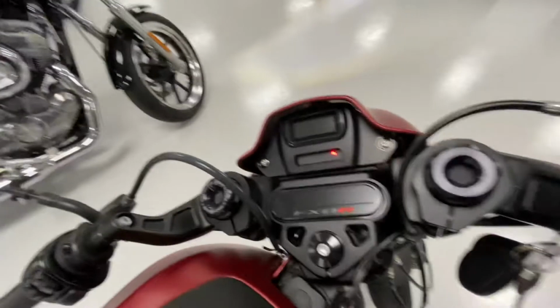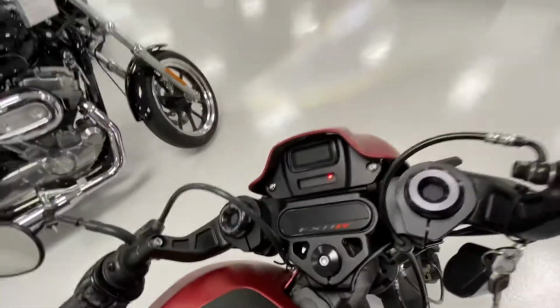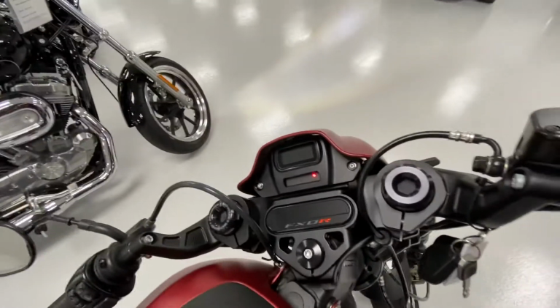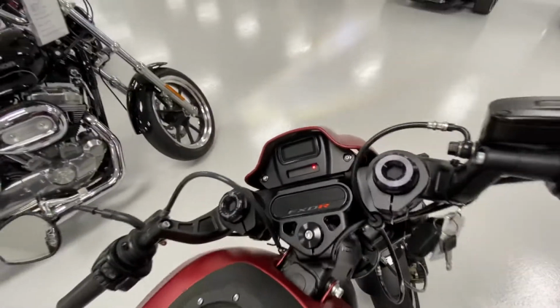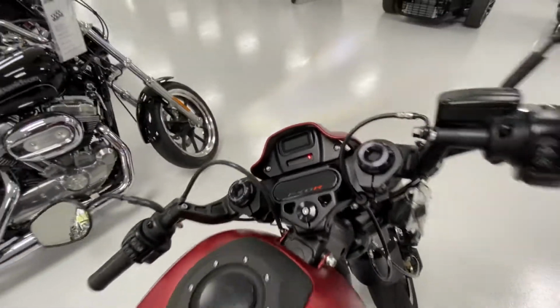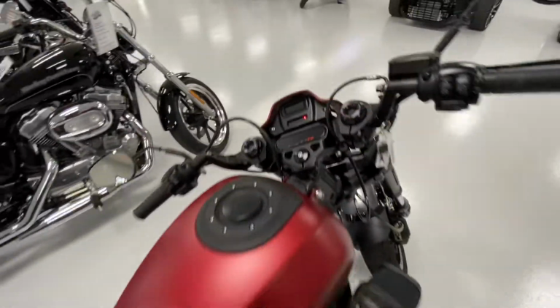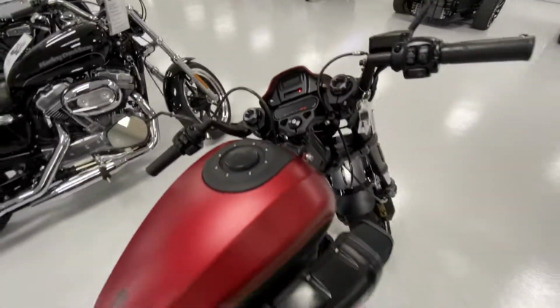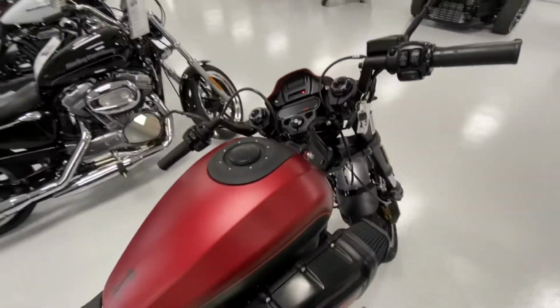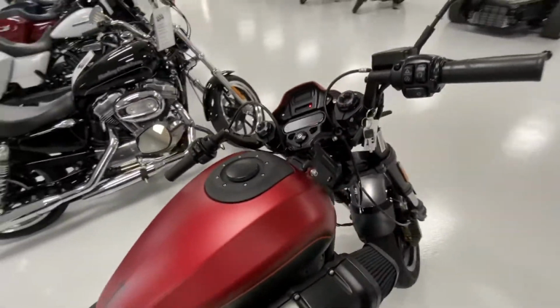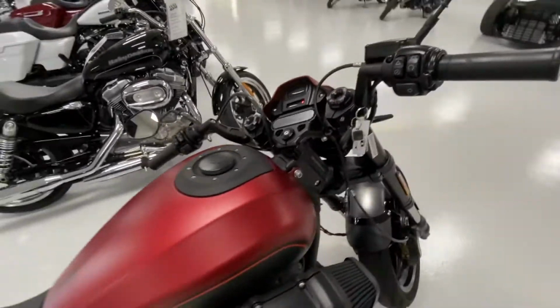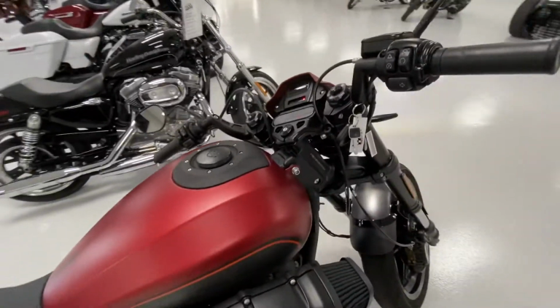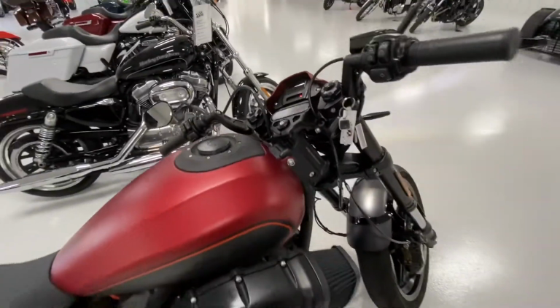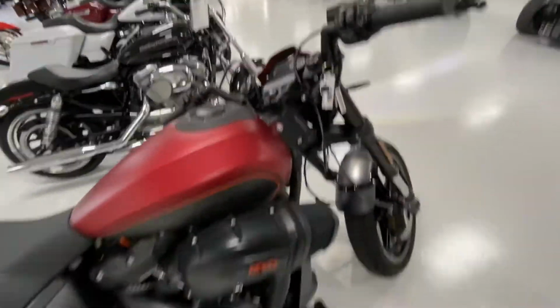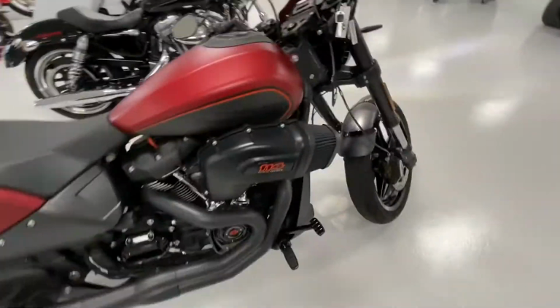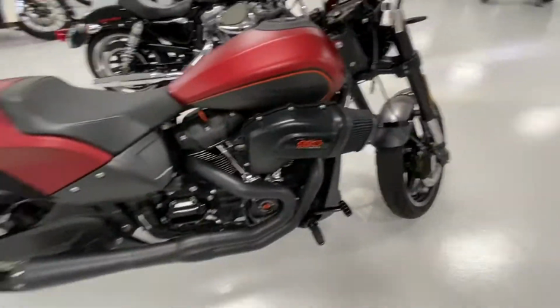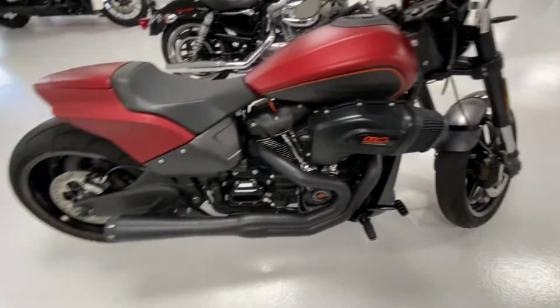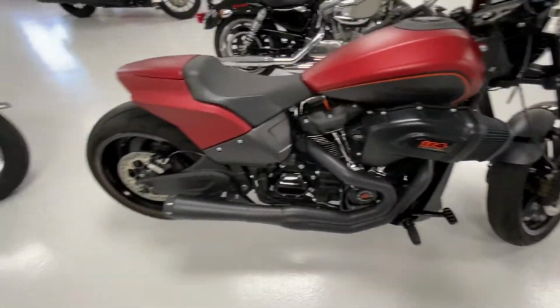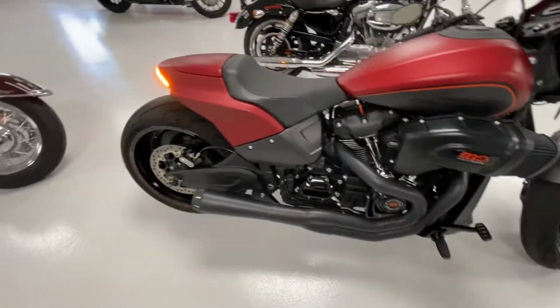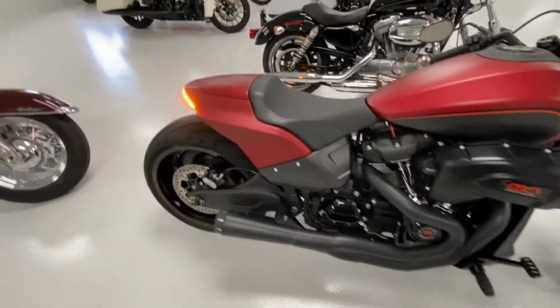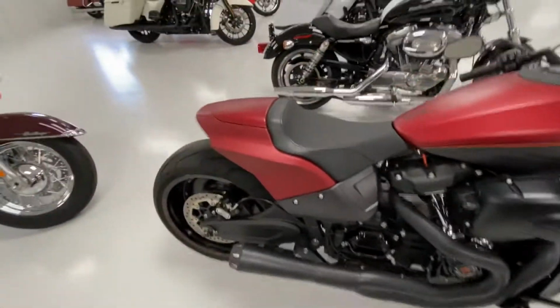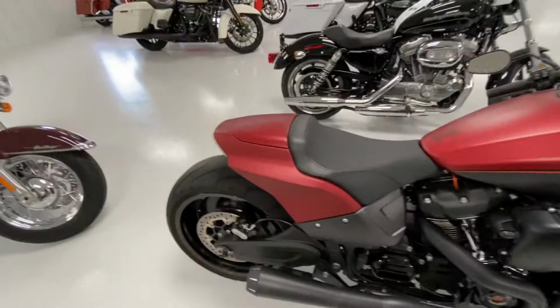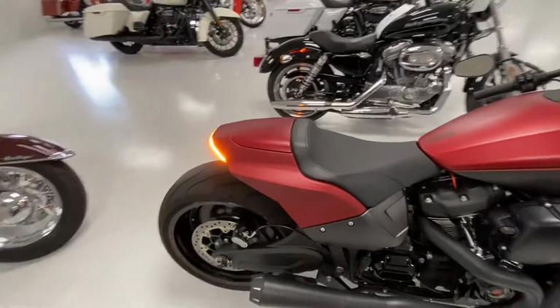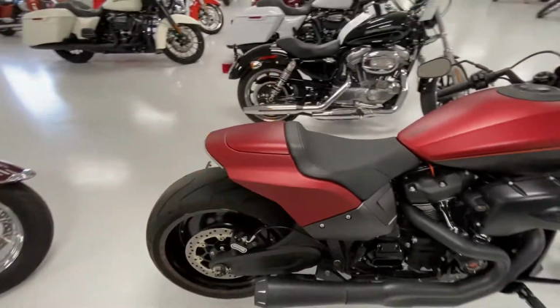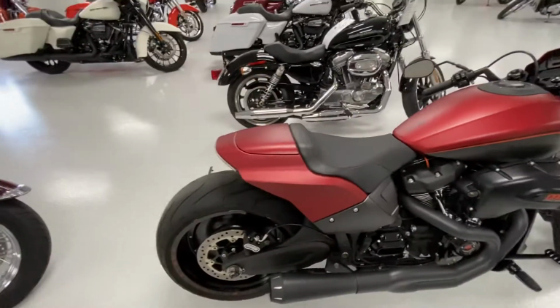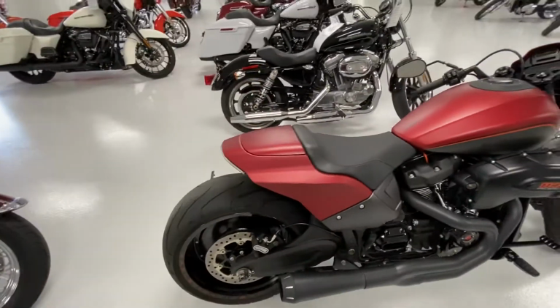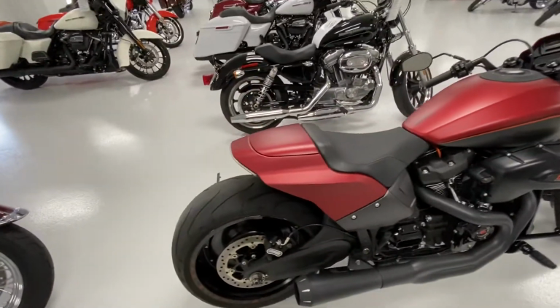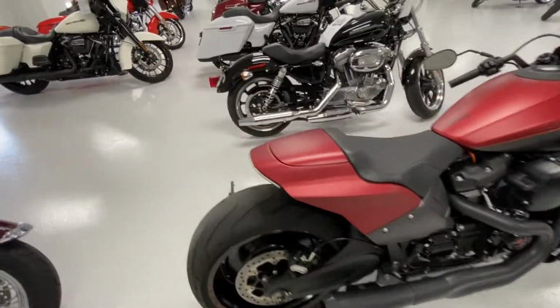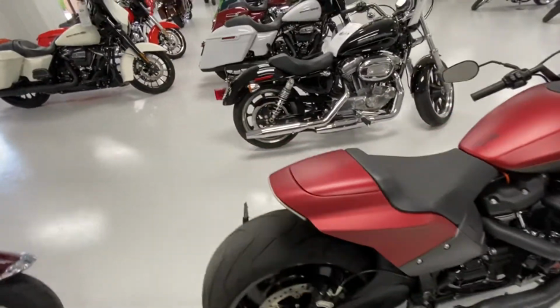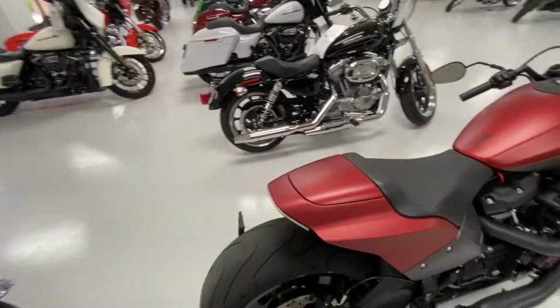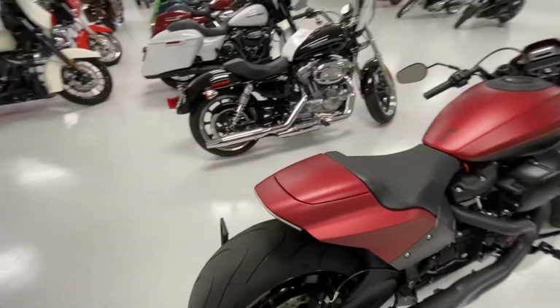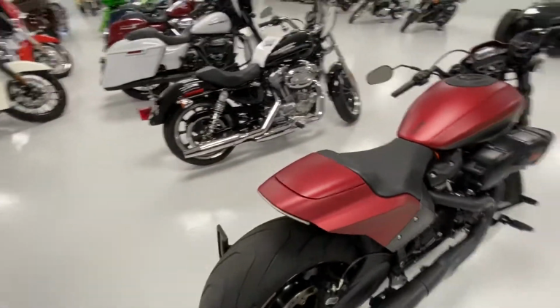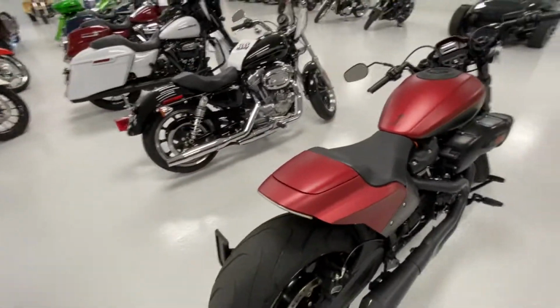This bike has 8,065 miles on it. It's offered up for sale at Neal Kettner Motors for $16,900.